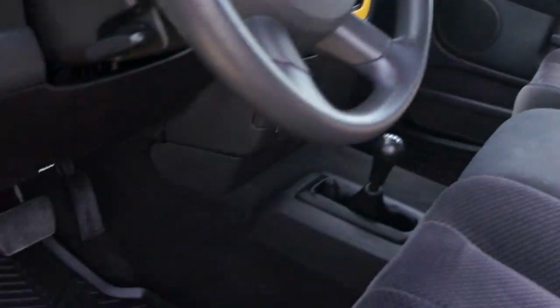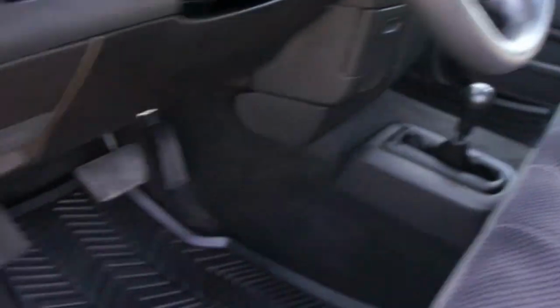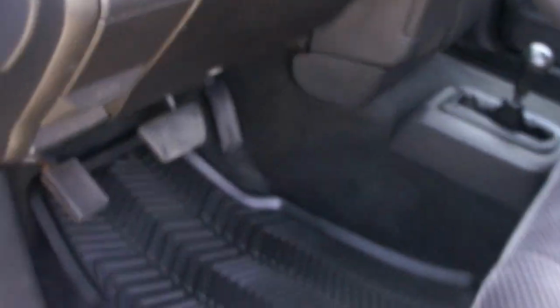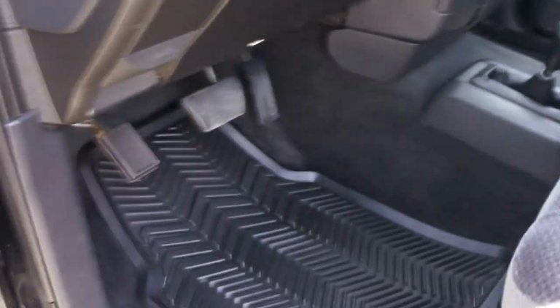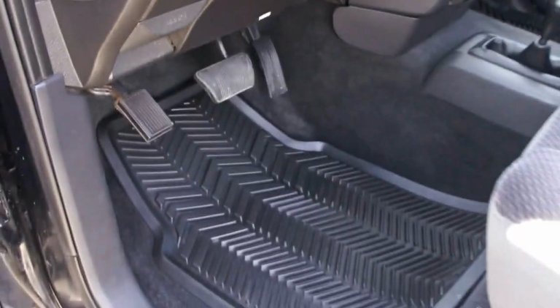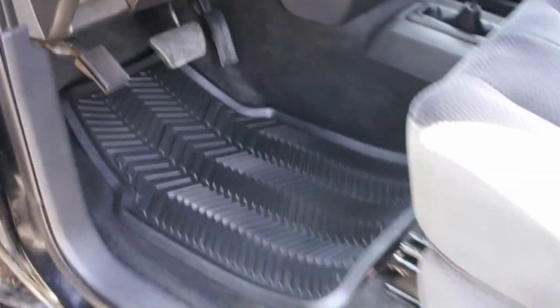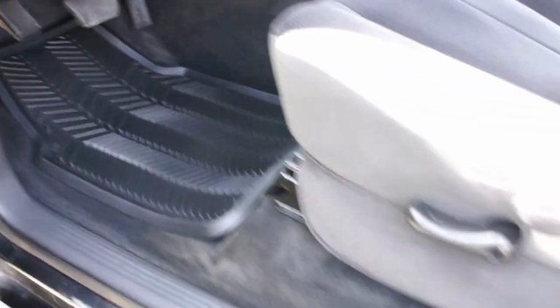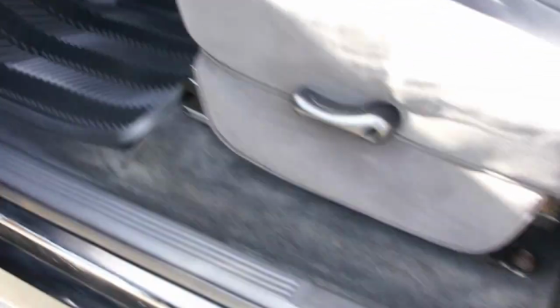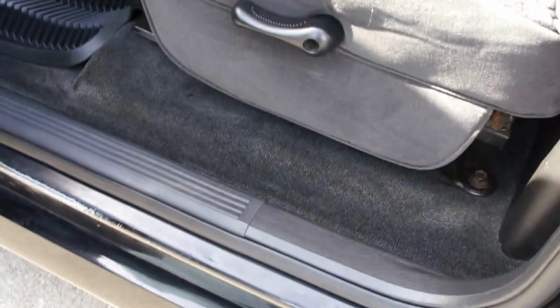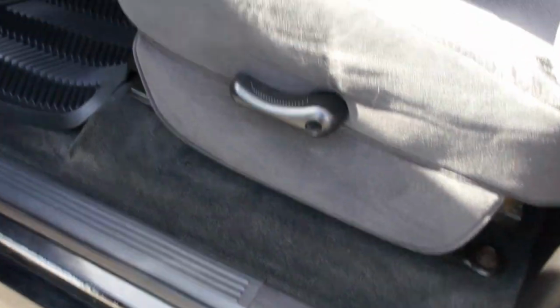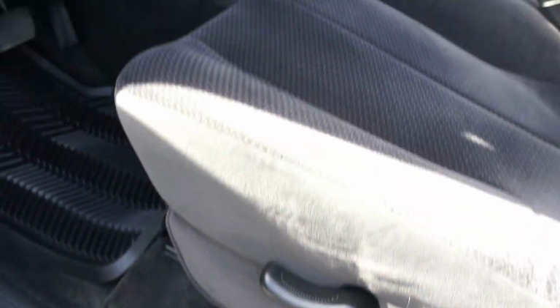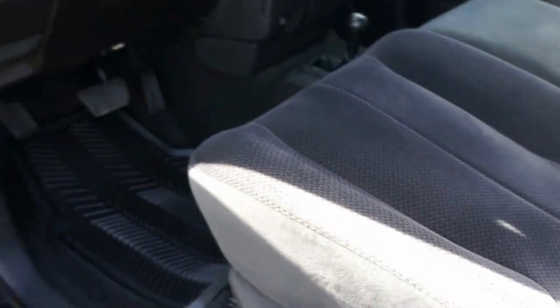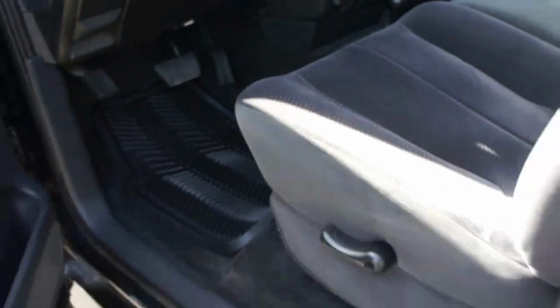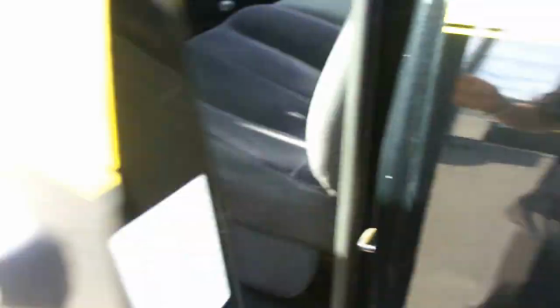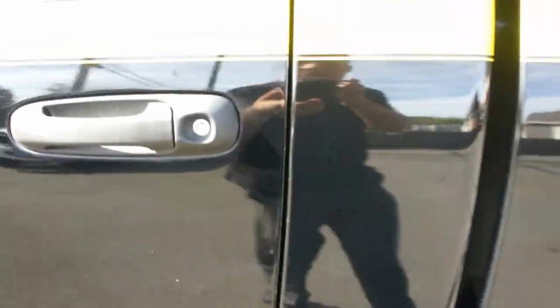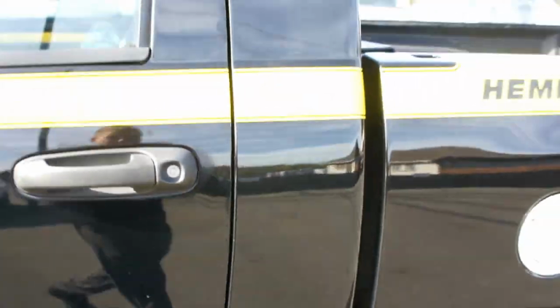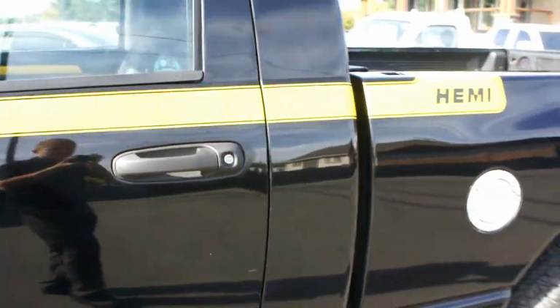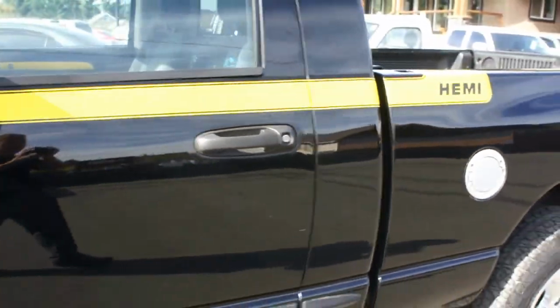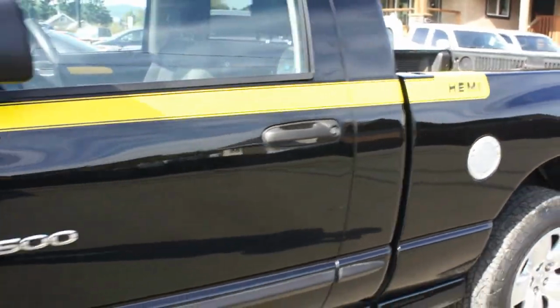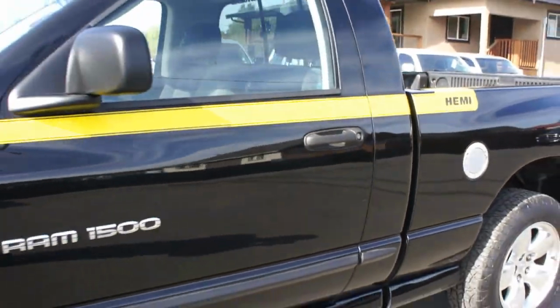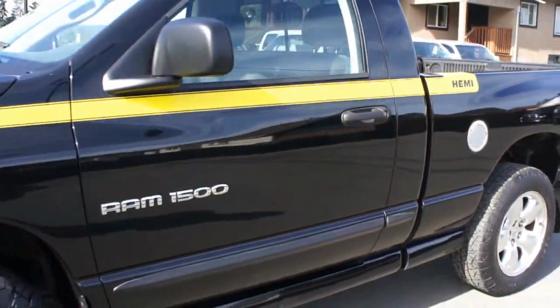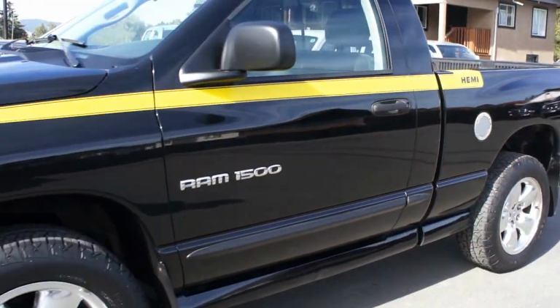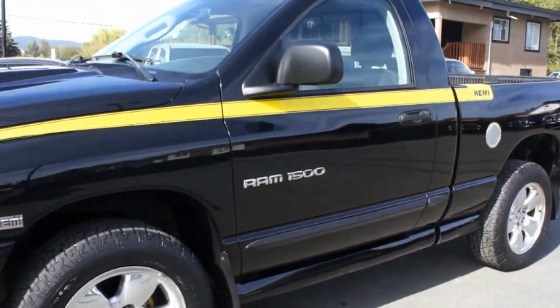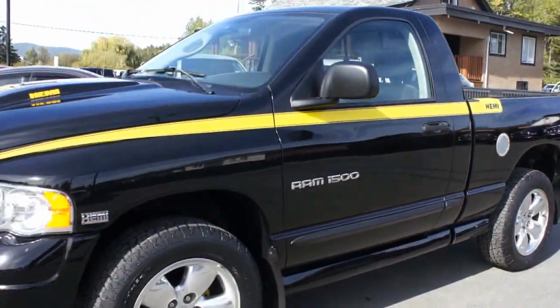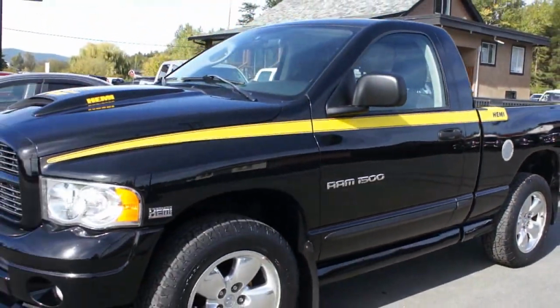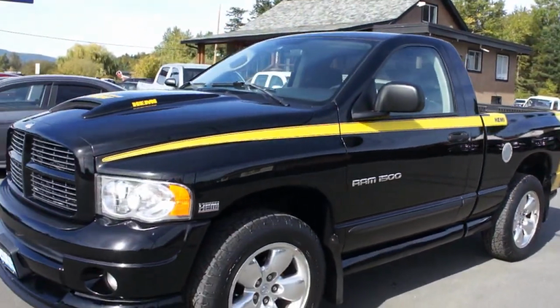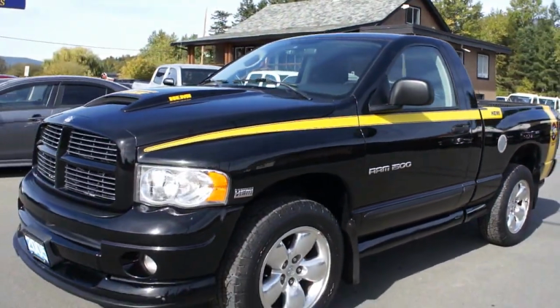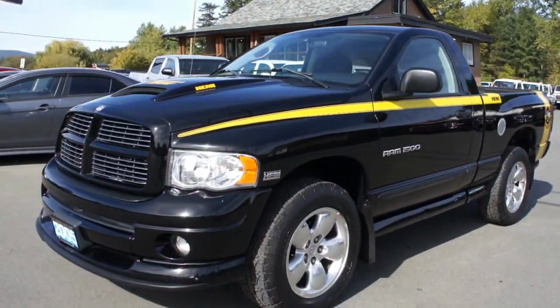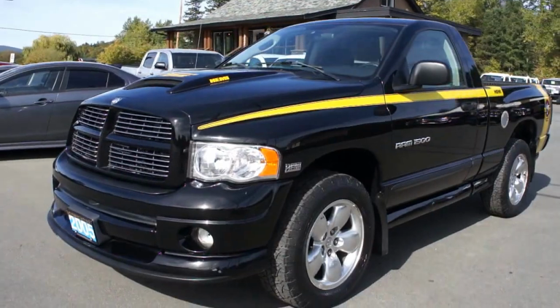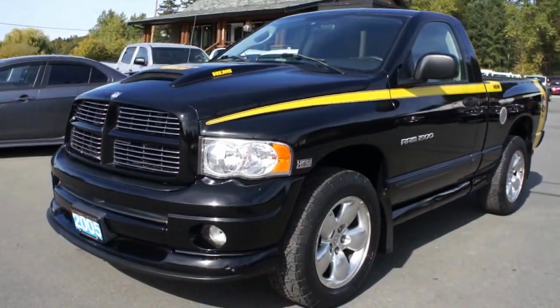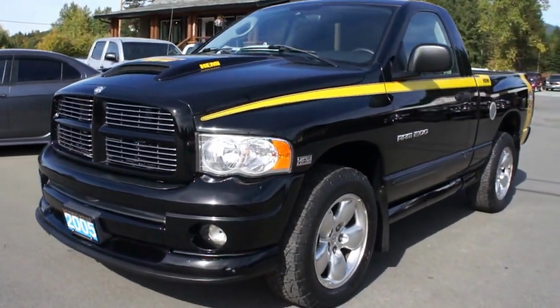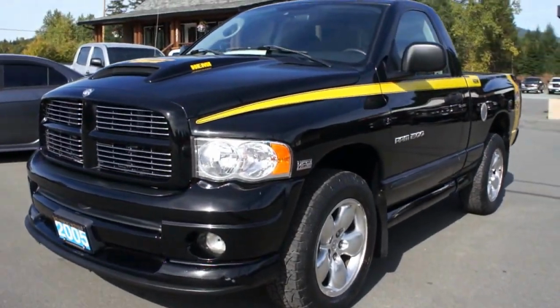The truck is in great condition and you can view this Rumblebee at Kolenberg Motors at 3537 Couch and Lake Road in Duncan.